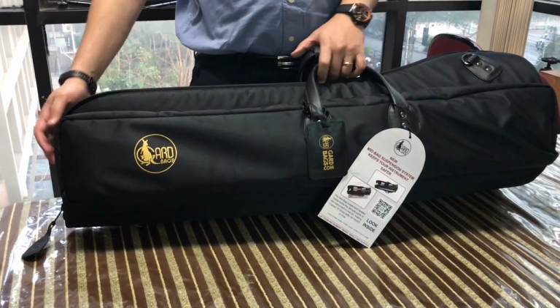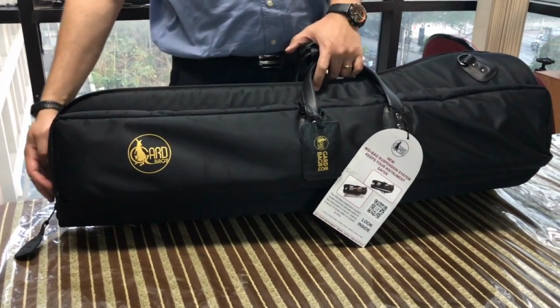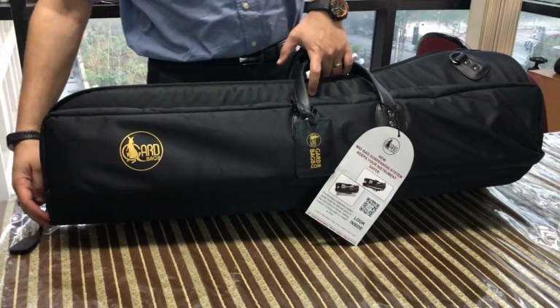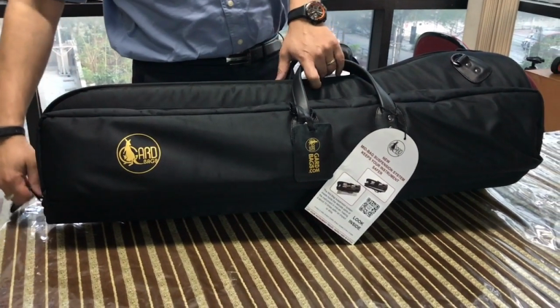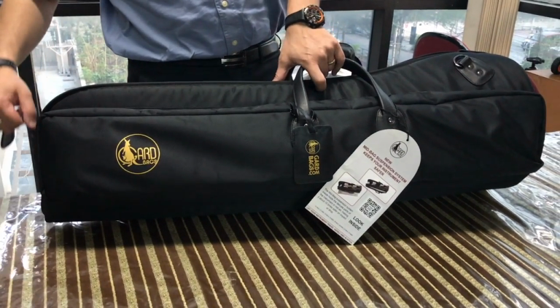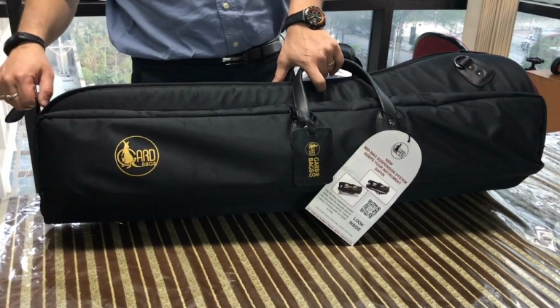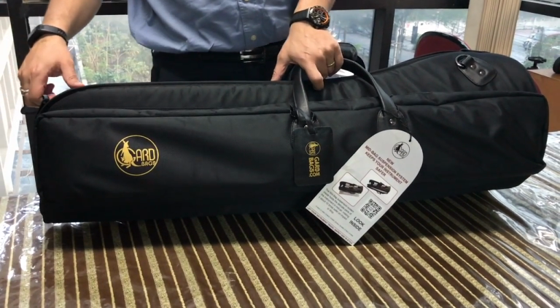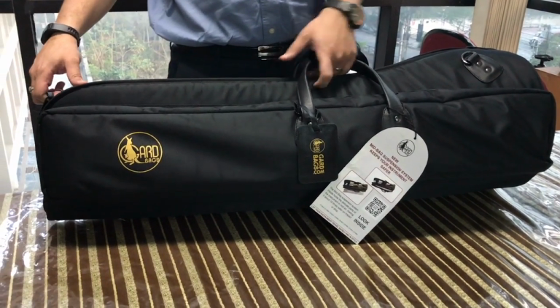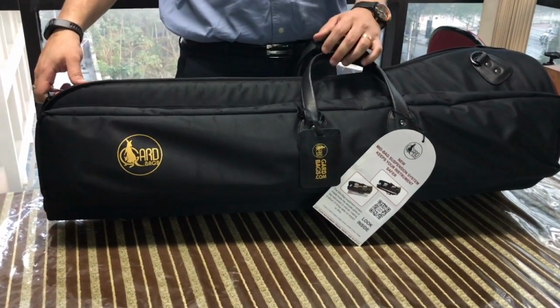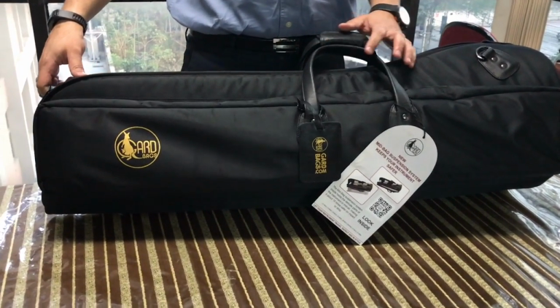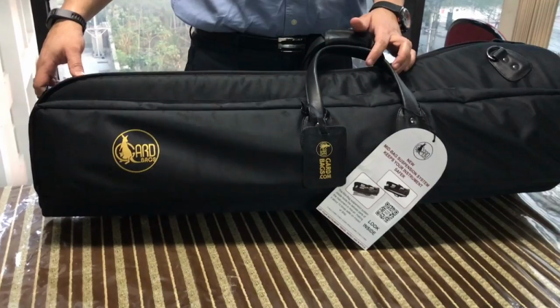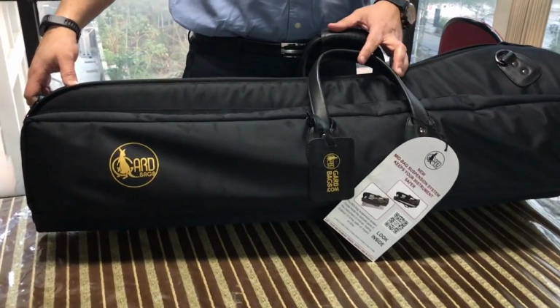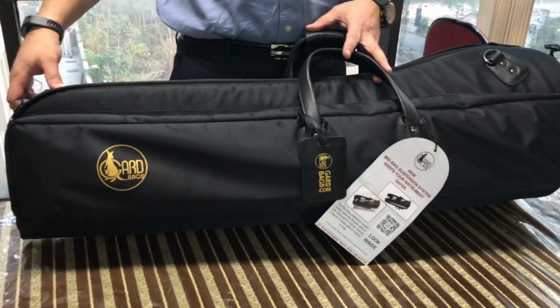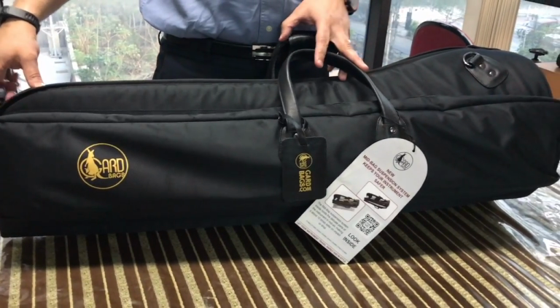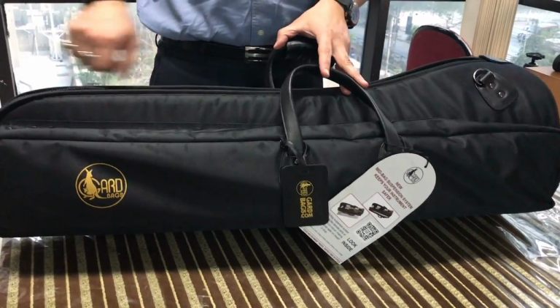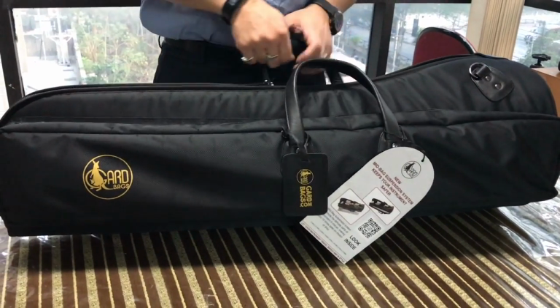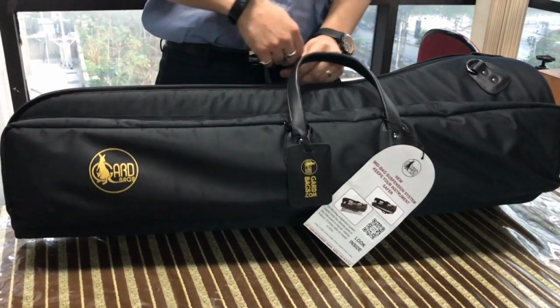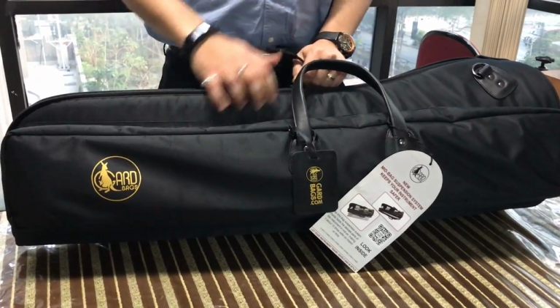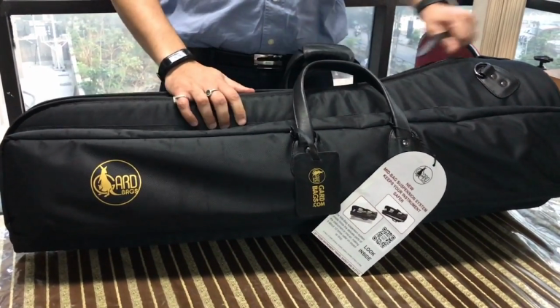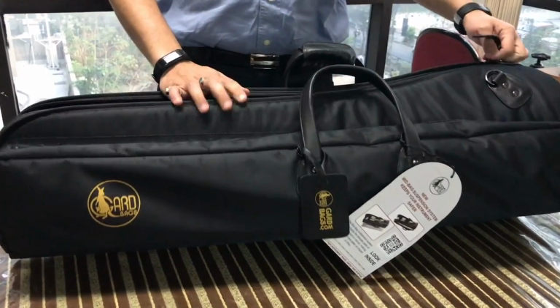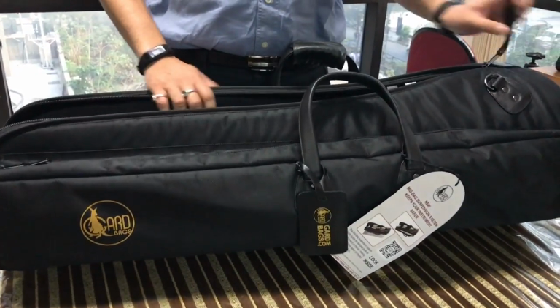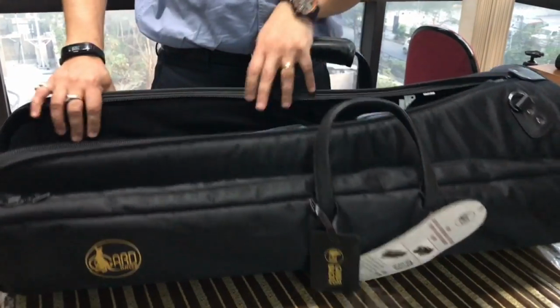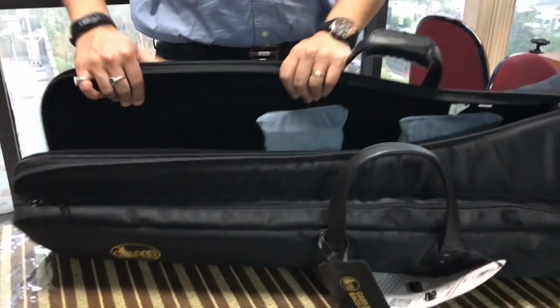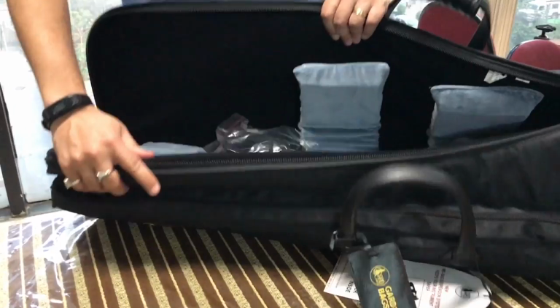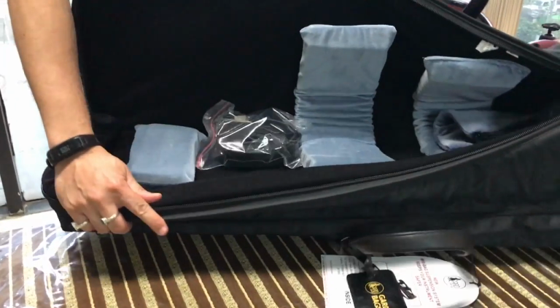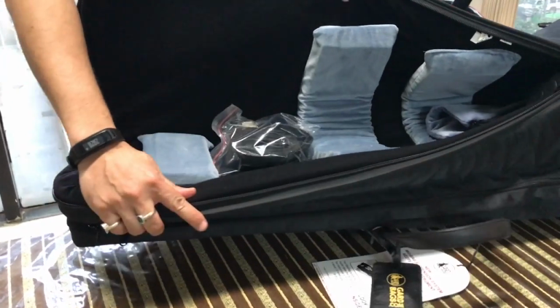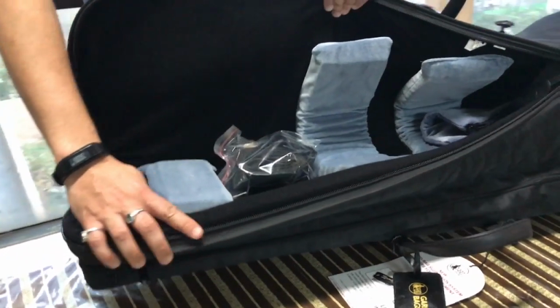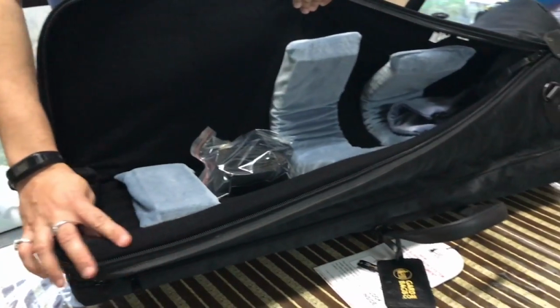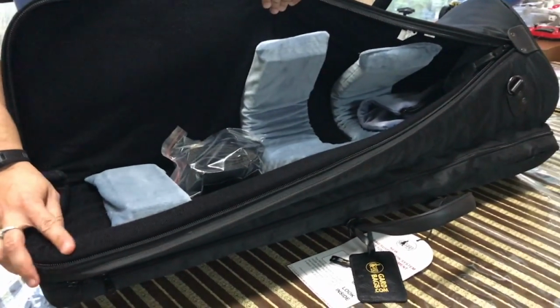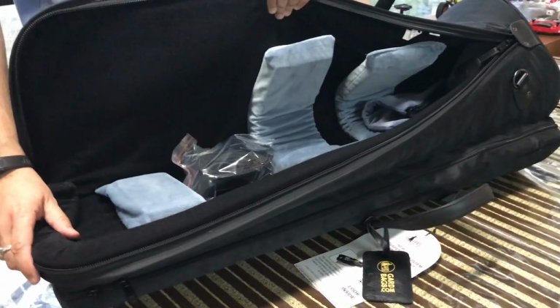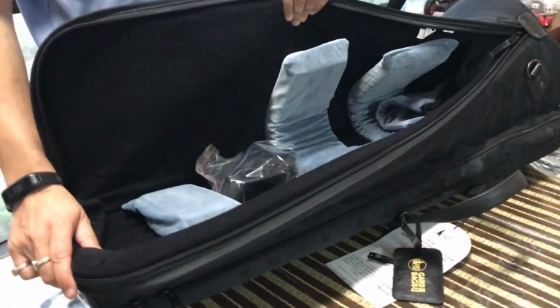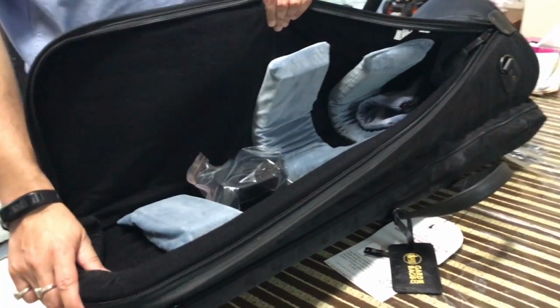Hi, I'm going to show you how to set up the GARD base trombone kickback model 23 MSK. I have the bag here in front of me. The bag has GARD's patented mid-bag suspension system.